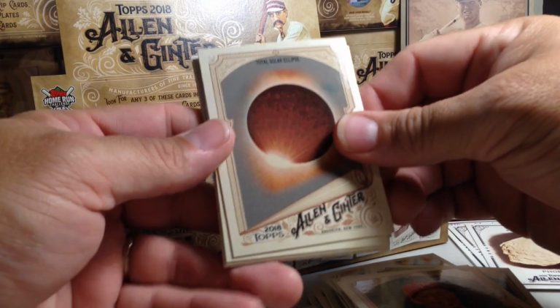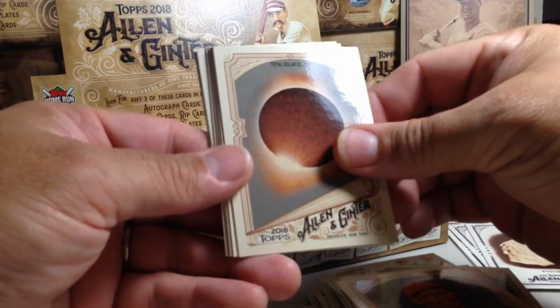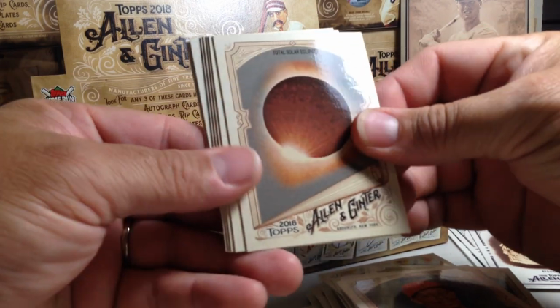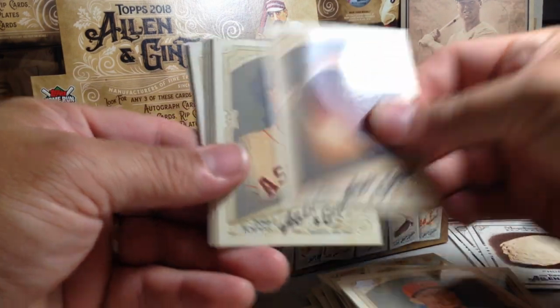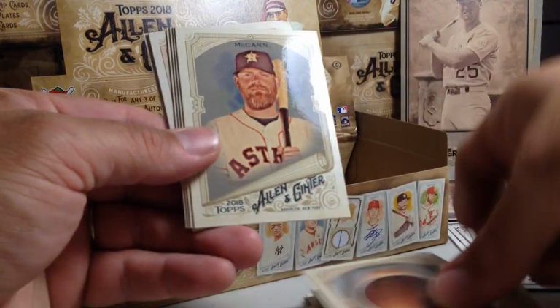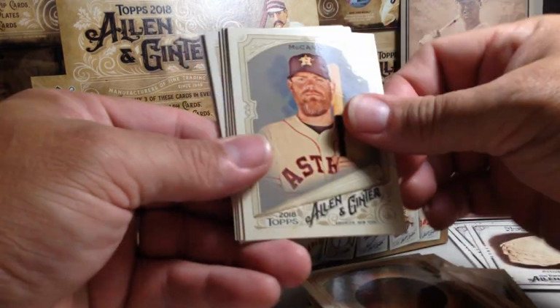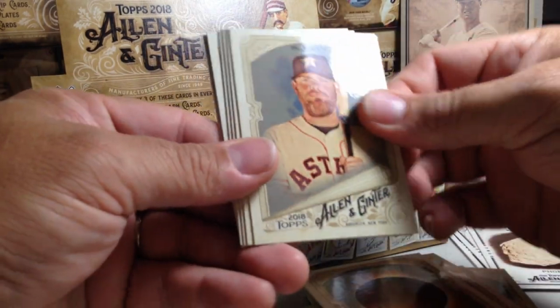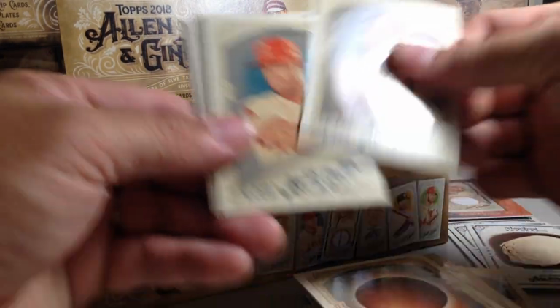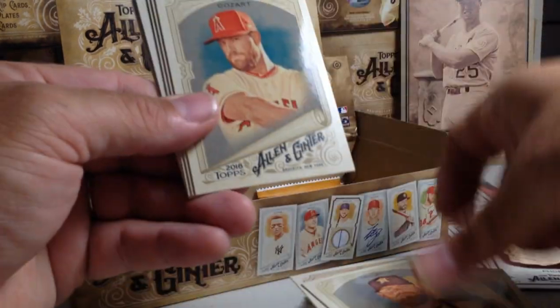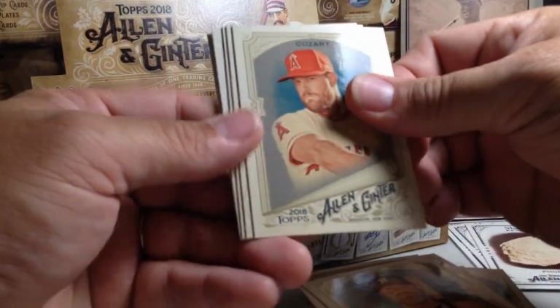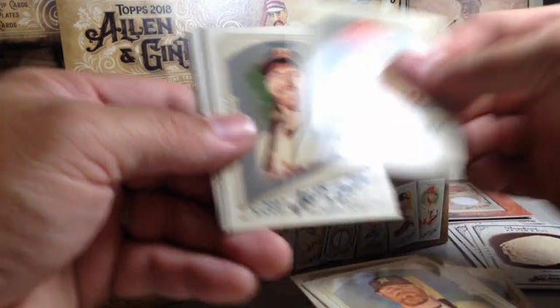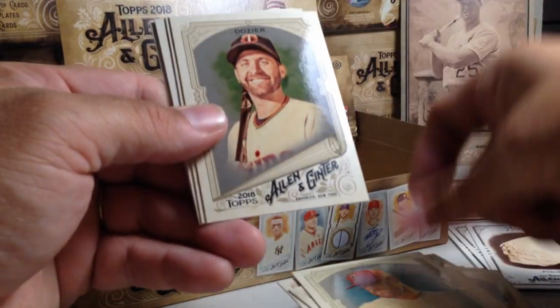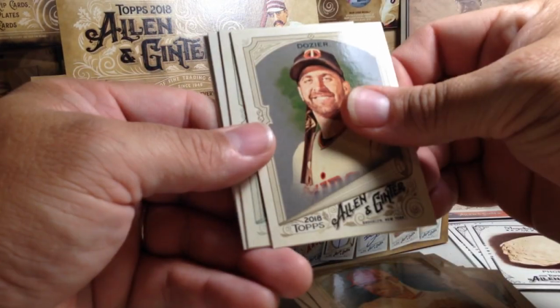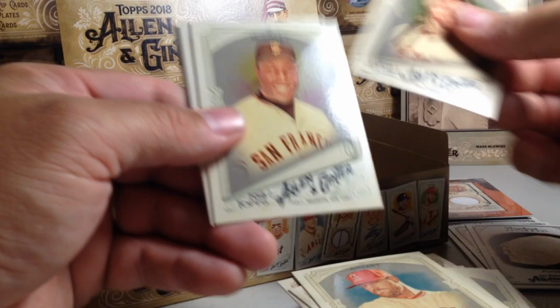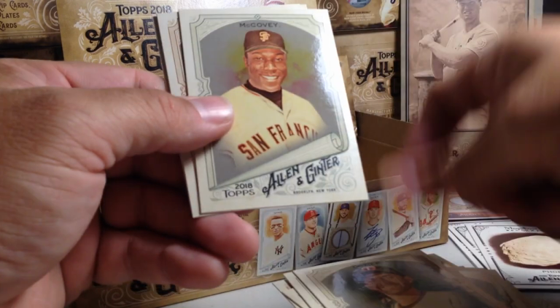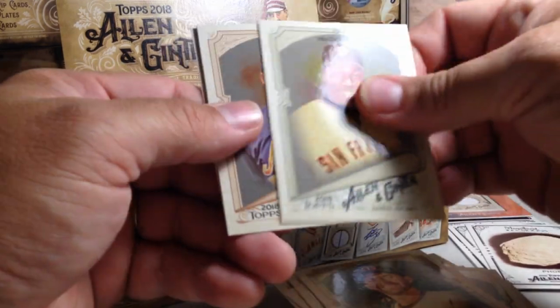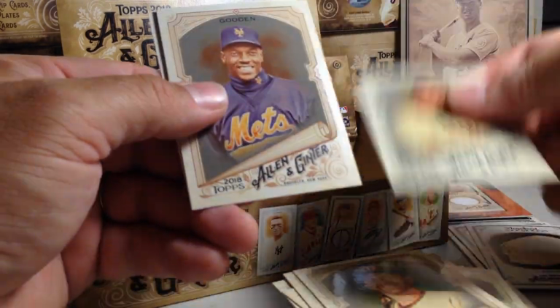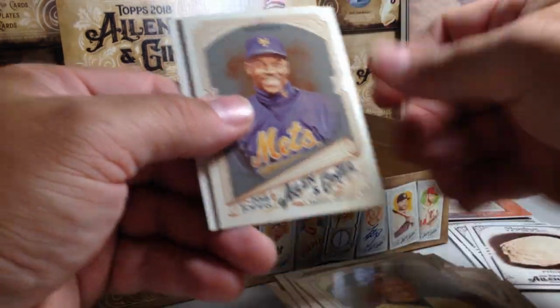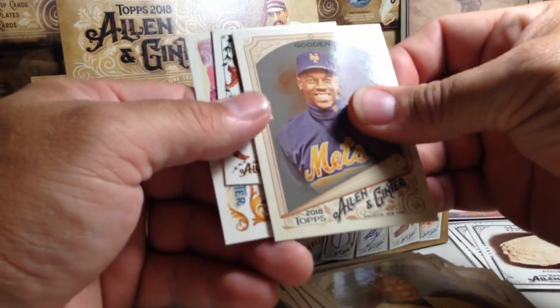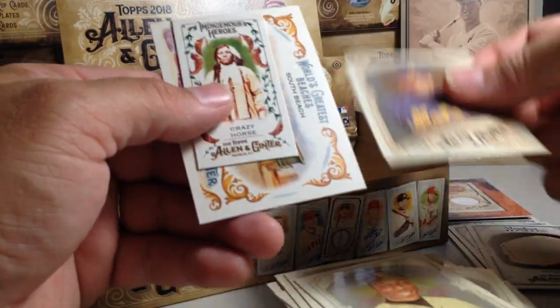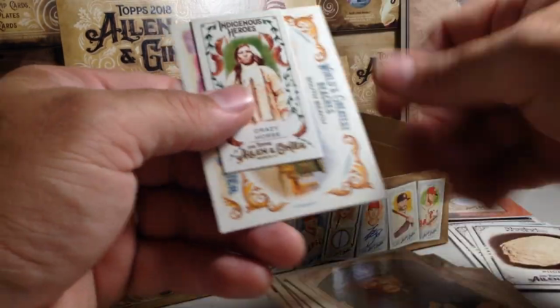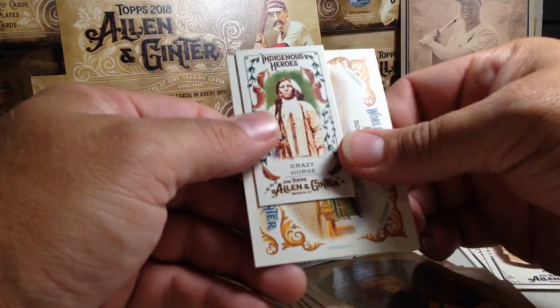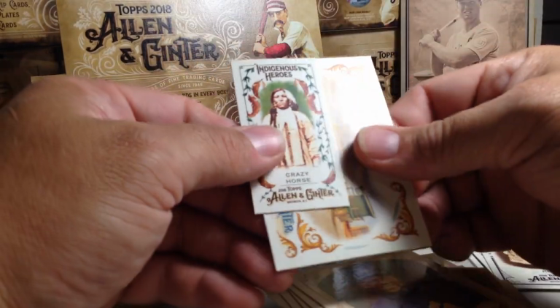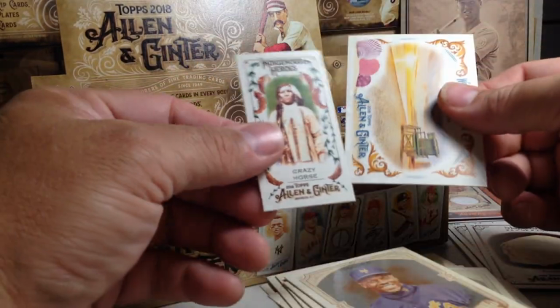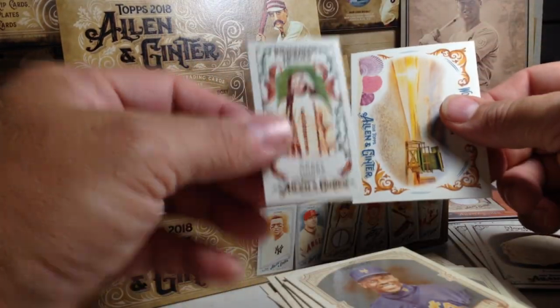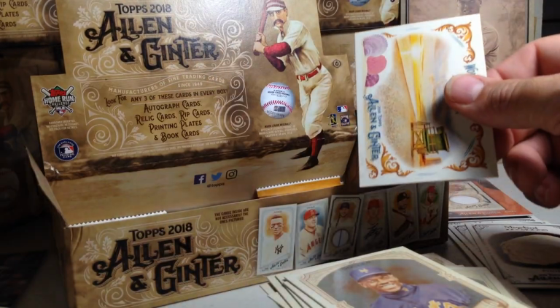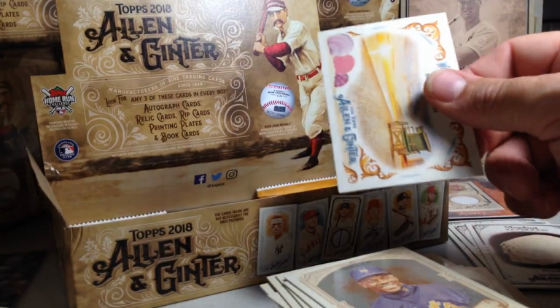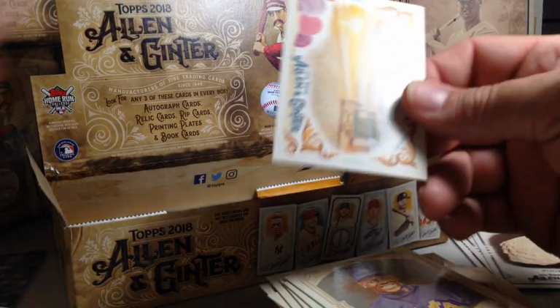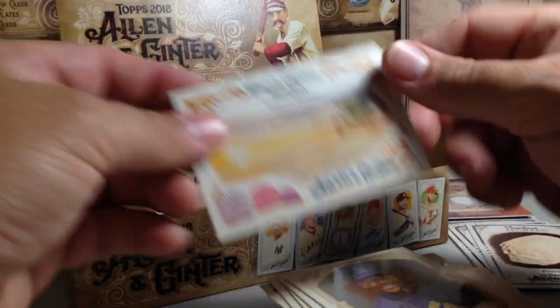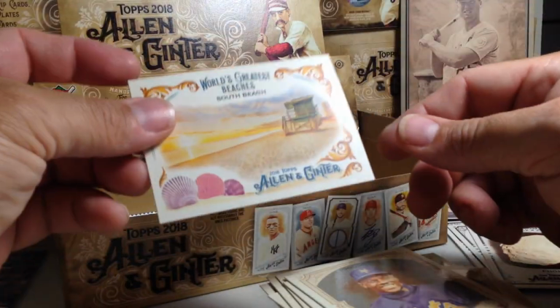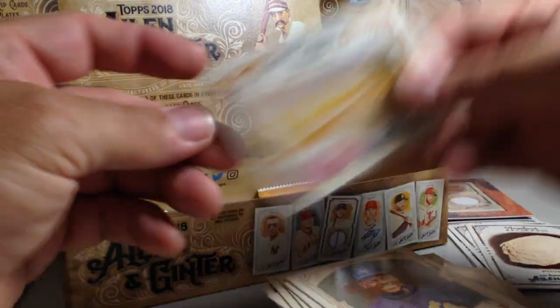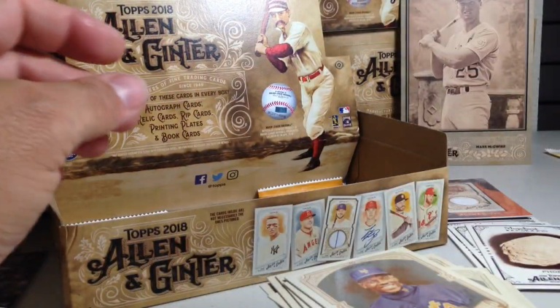Solar Eclipse, Brian McCann, Zach Cozart, Brian Dozier, Willie McCovey, Doc Gooden, Crazy Horse Indigenous Heroes mini, and South Beach.